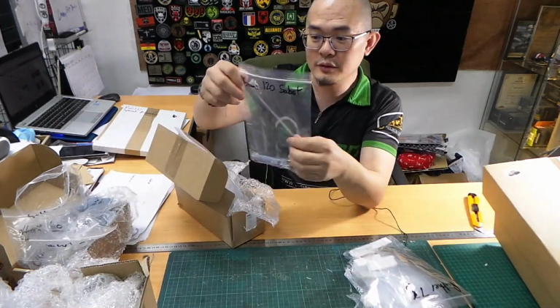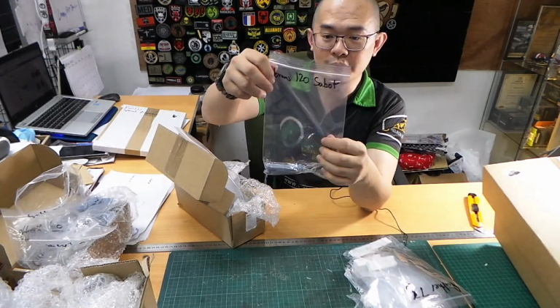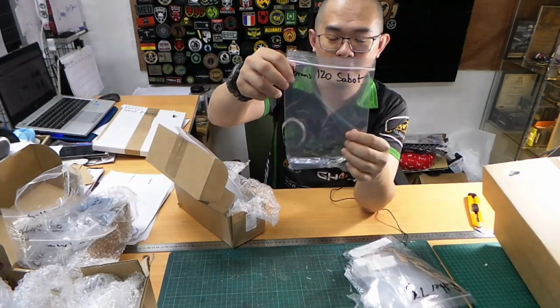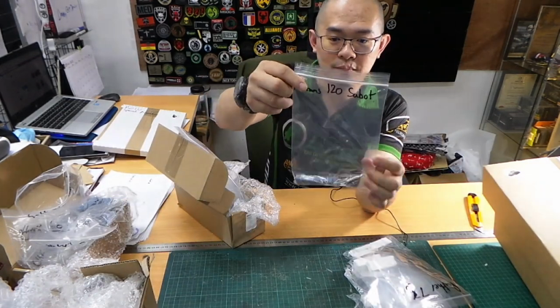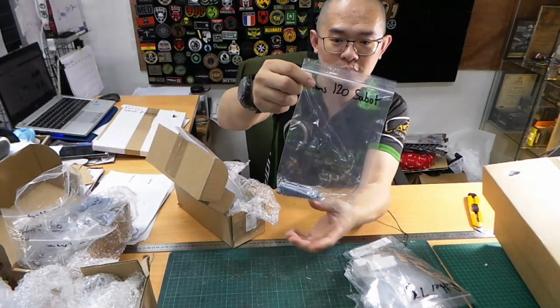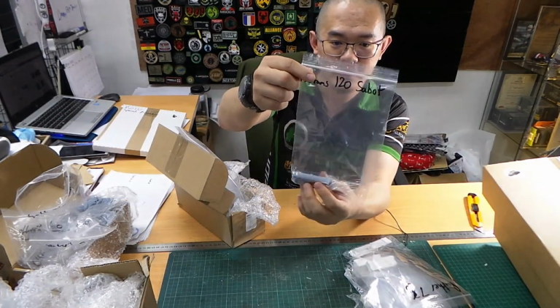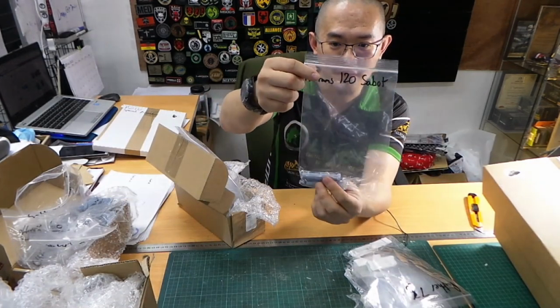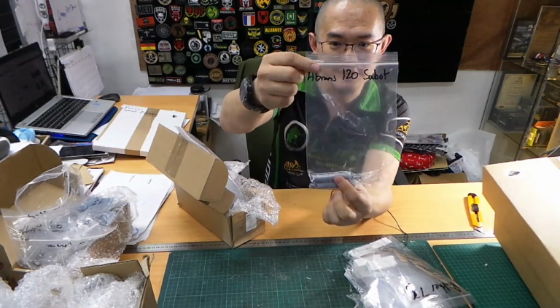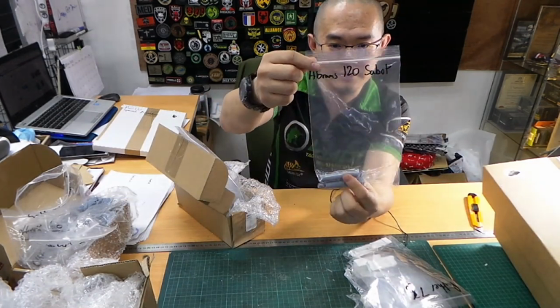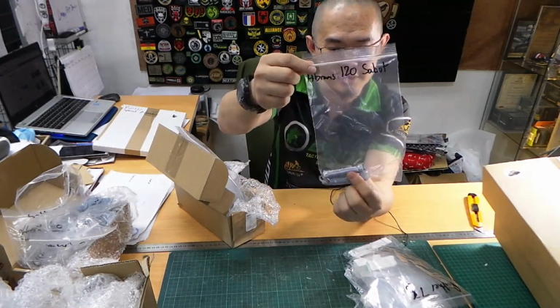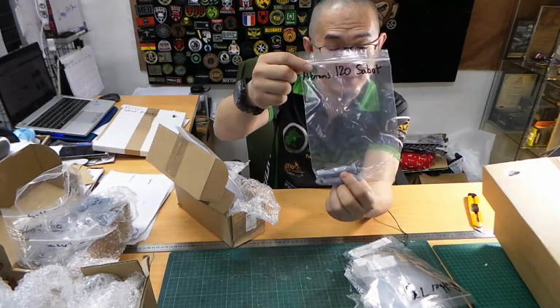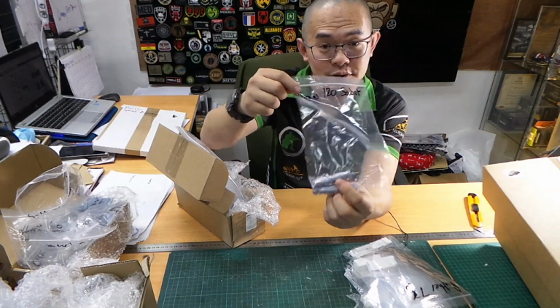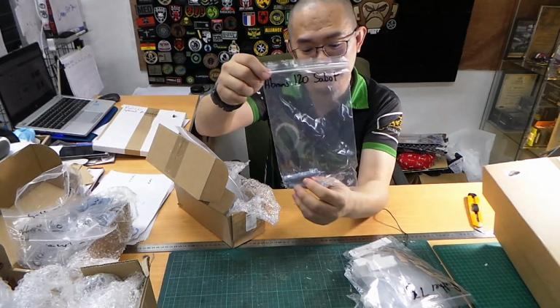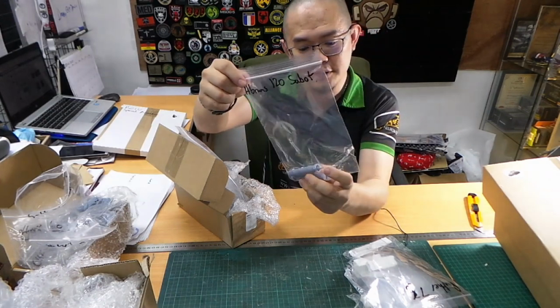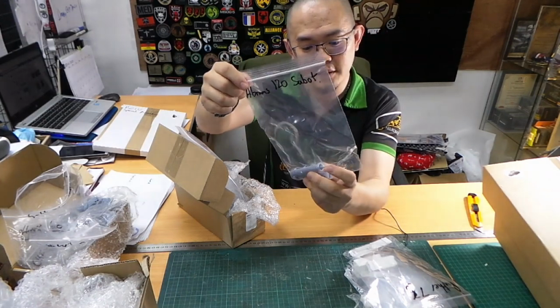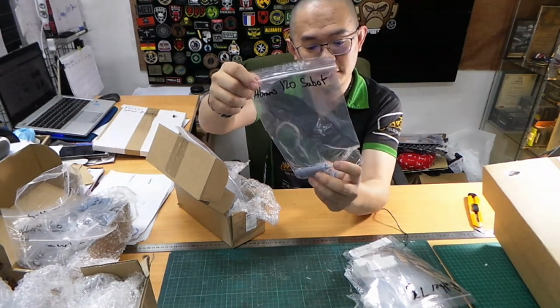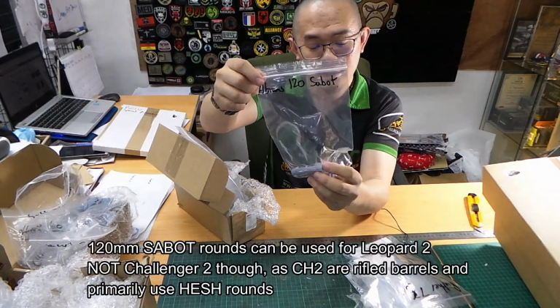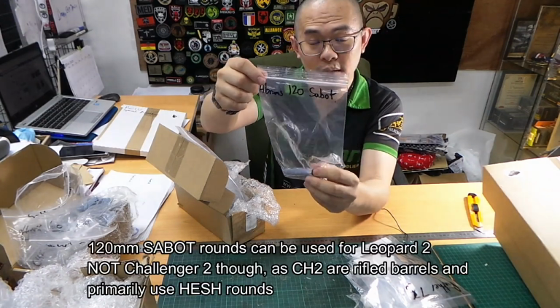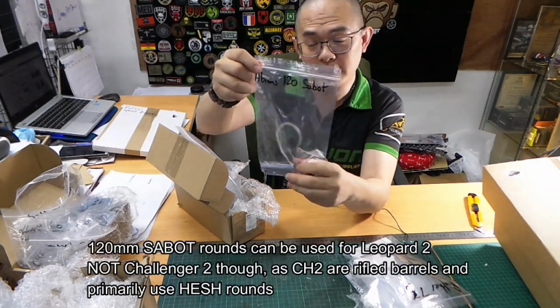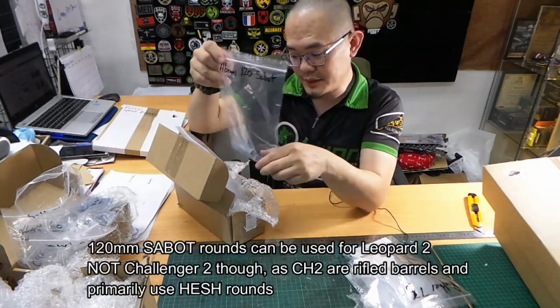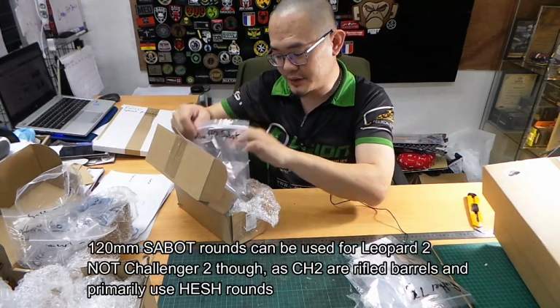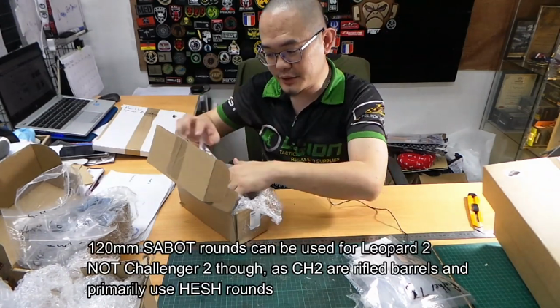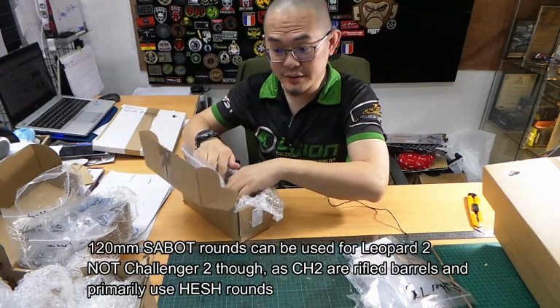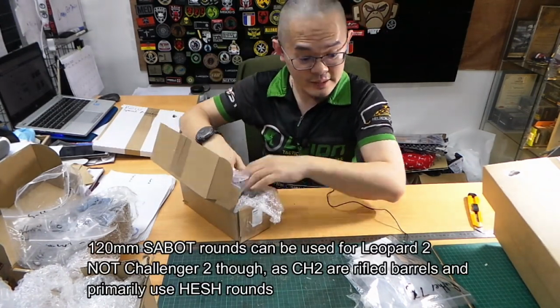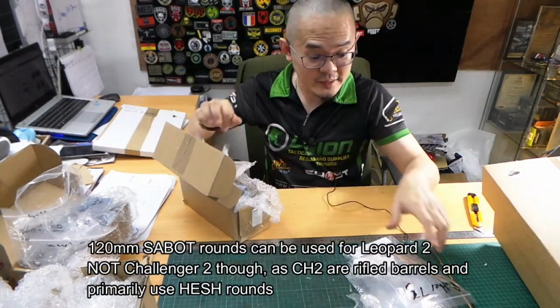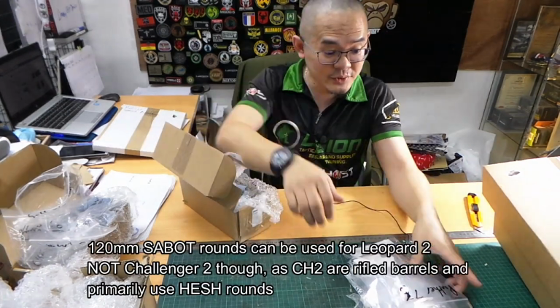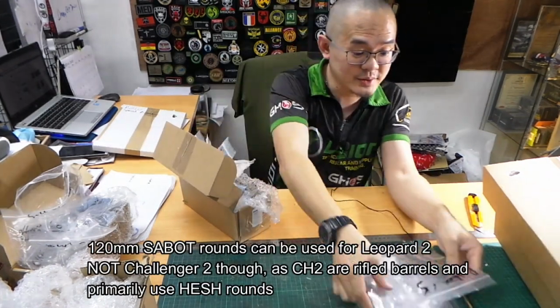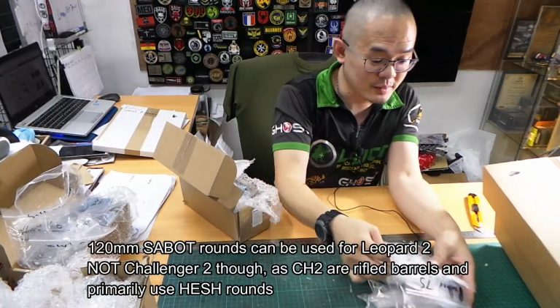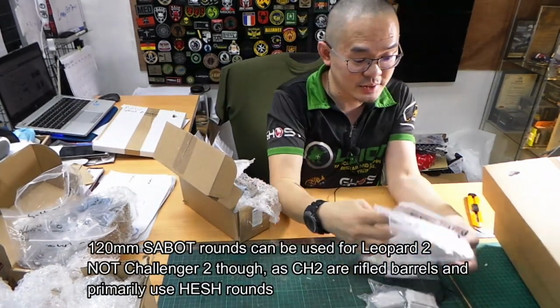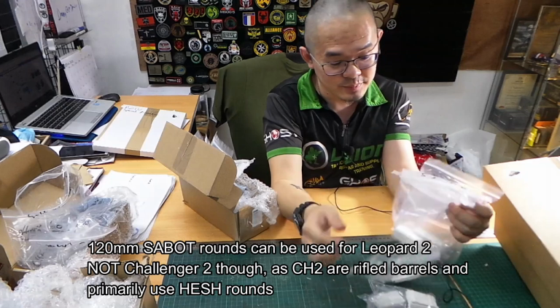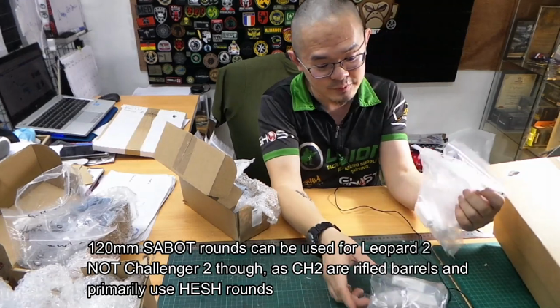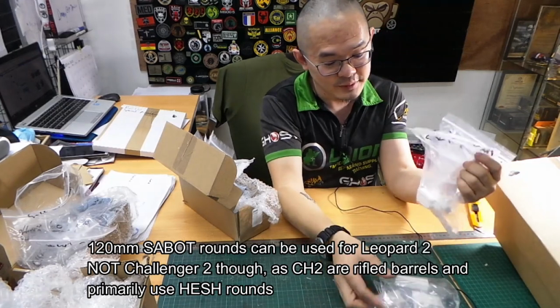Did you know about the Sabot rounds? You can also use them for the Leopard and the Challenger, because they technically use the same shell.